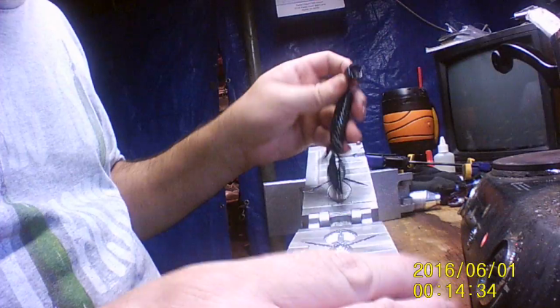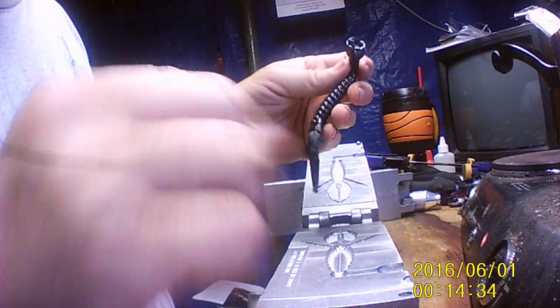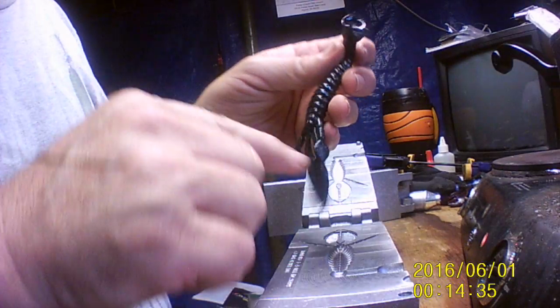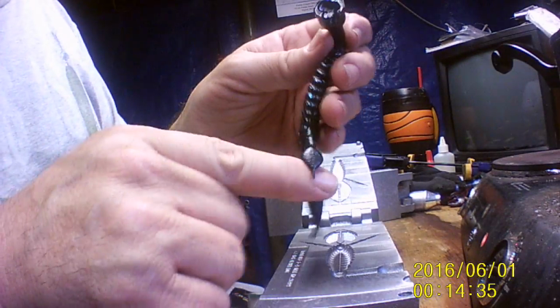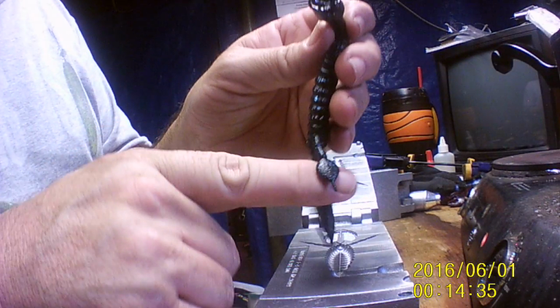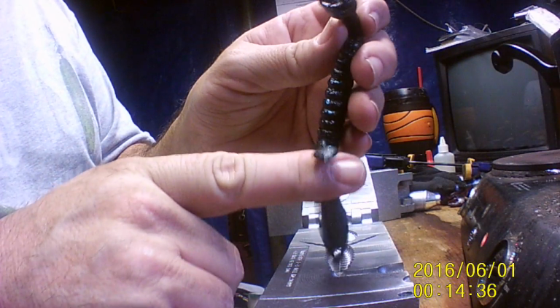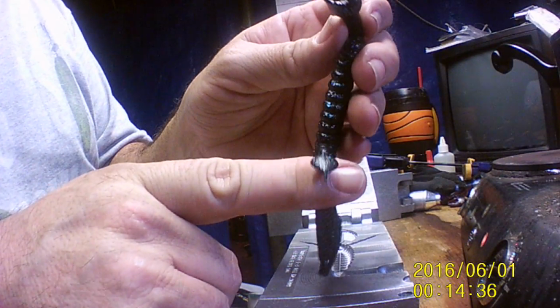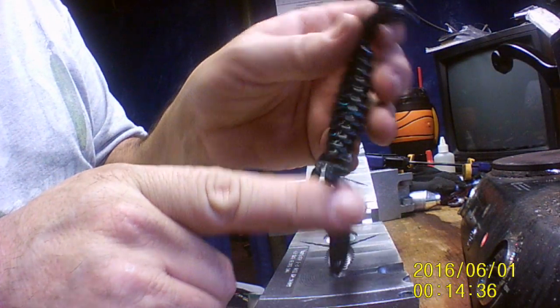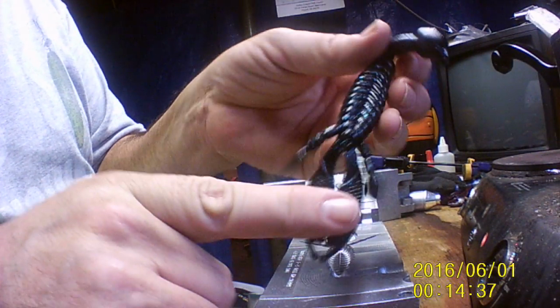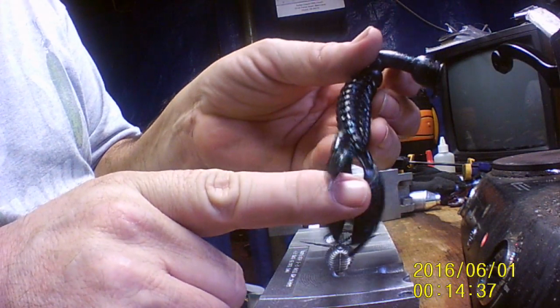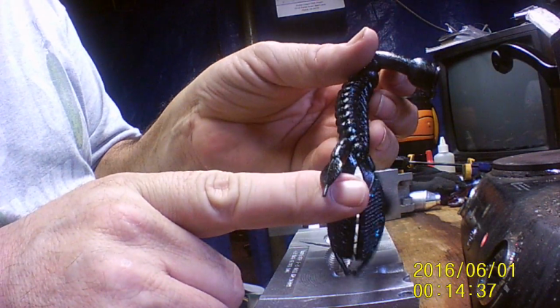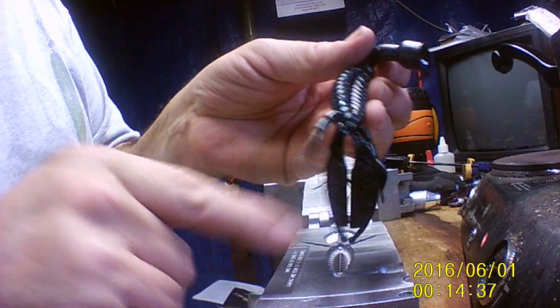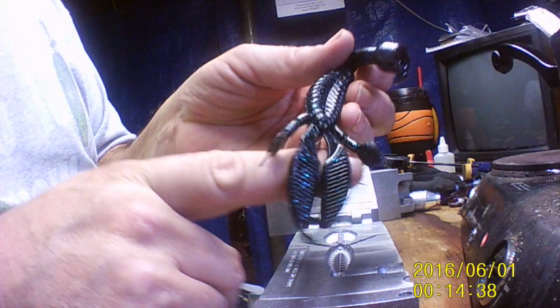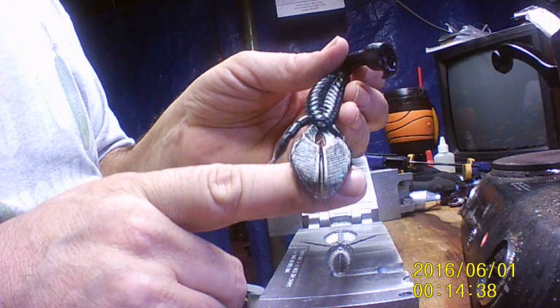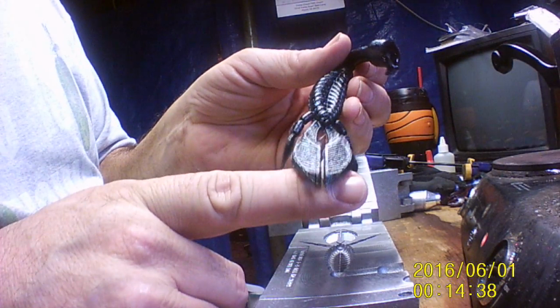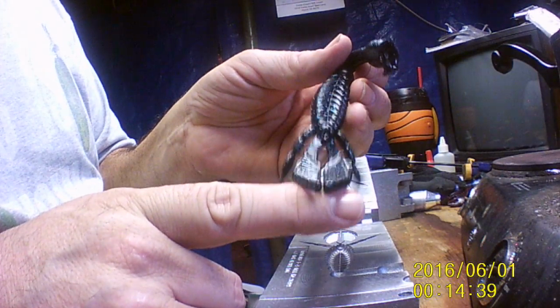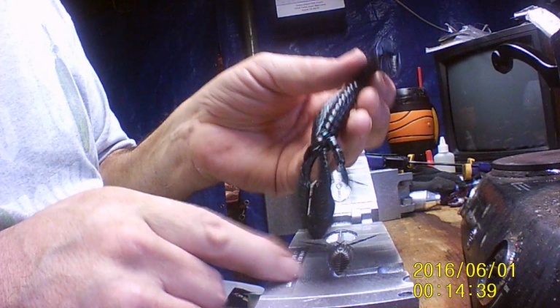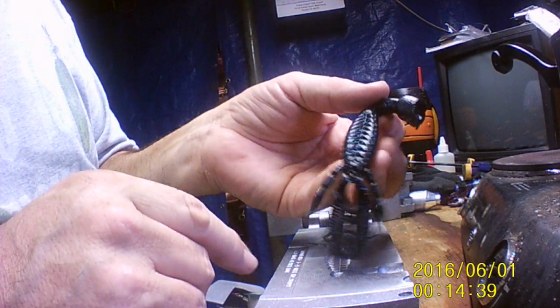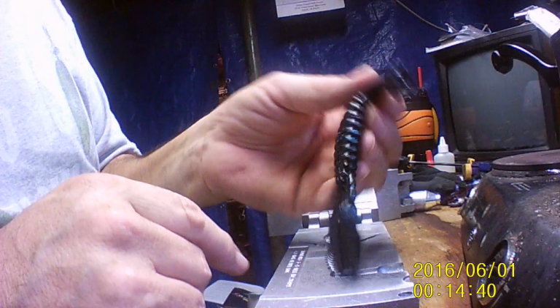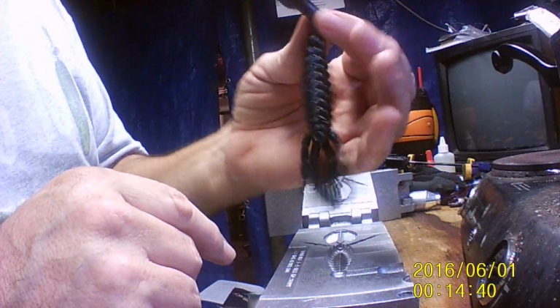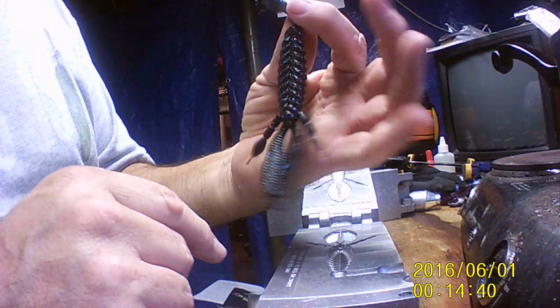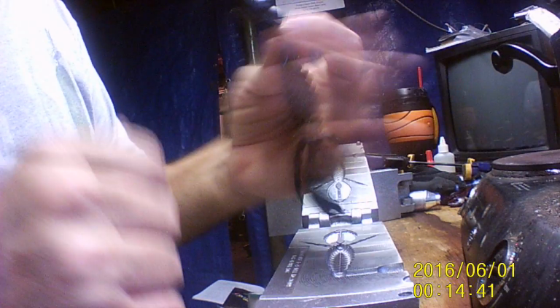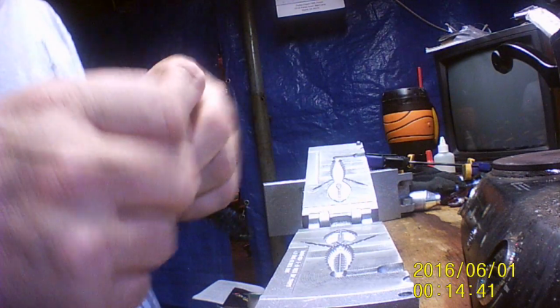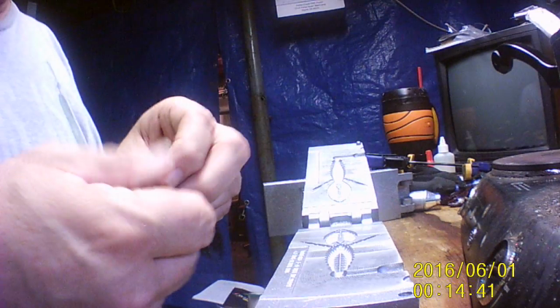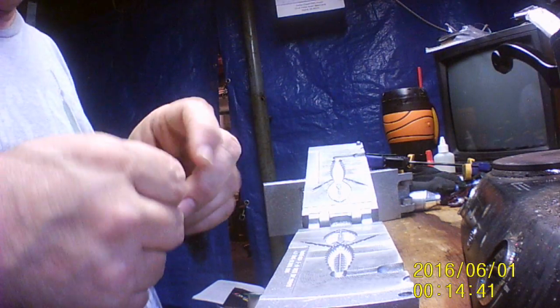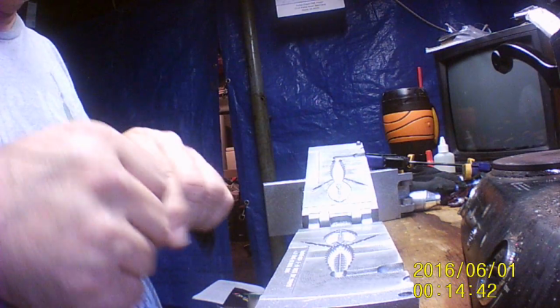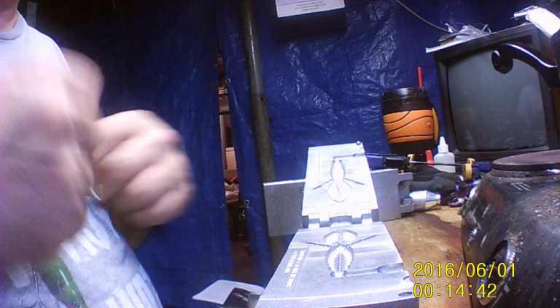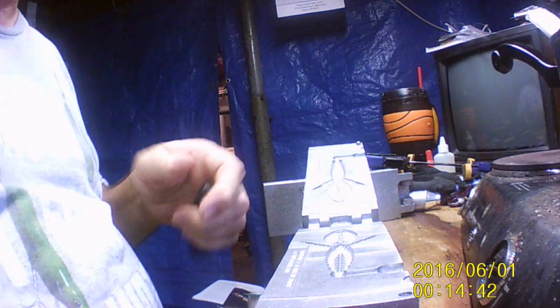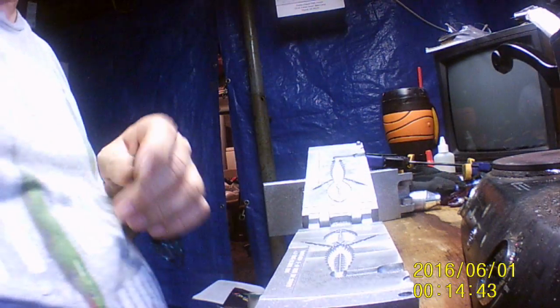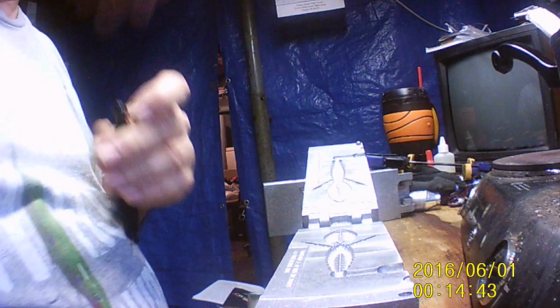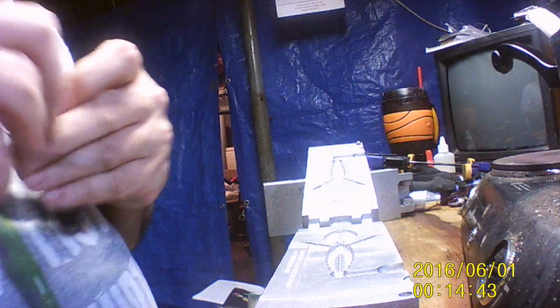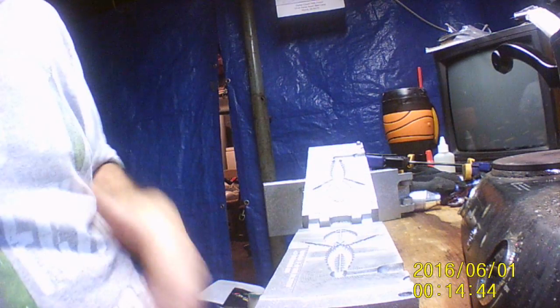Oh yeah, another one came out right — nice and rounded. The body looks good, very good indeed.